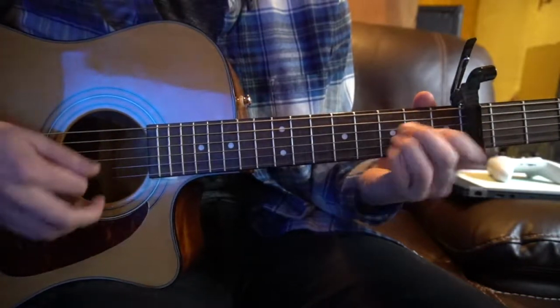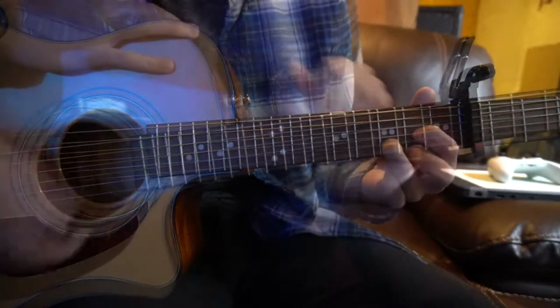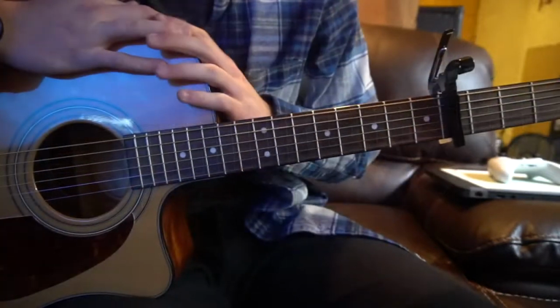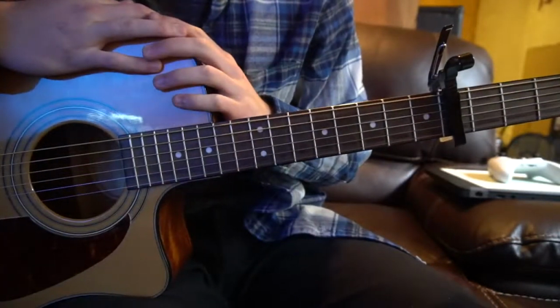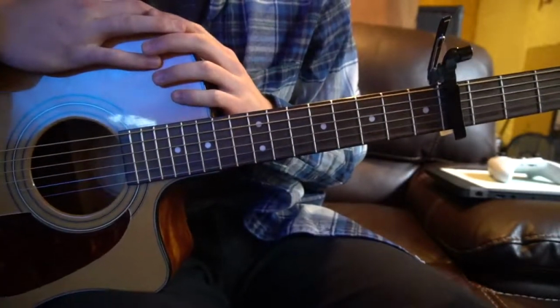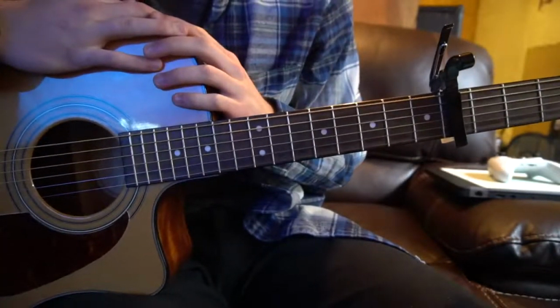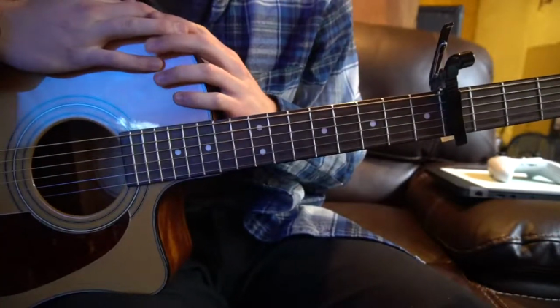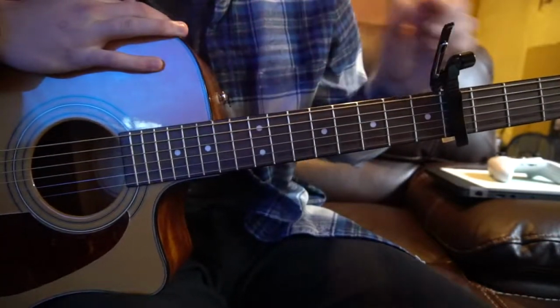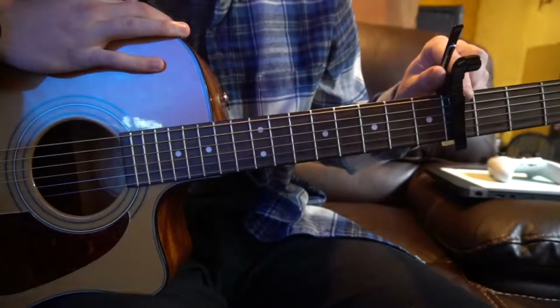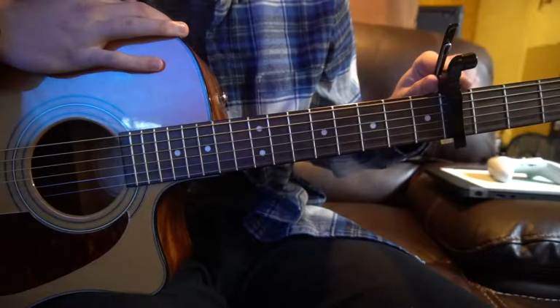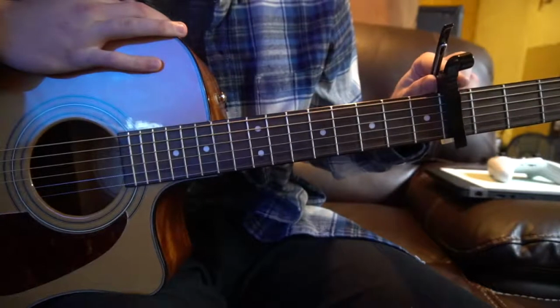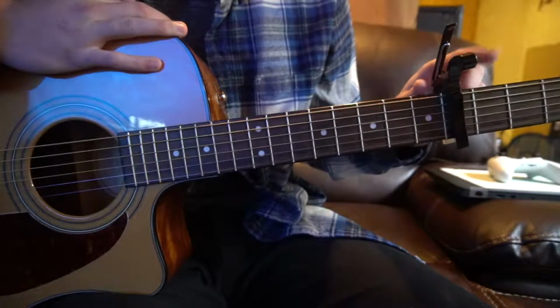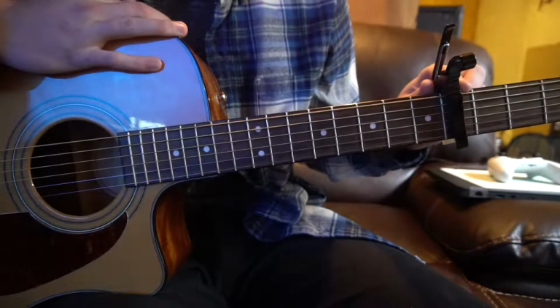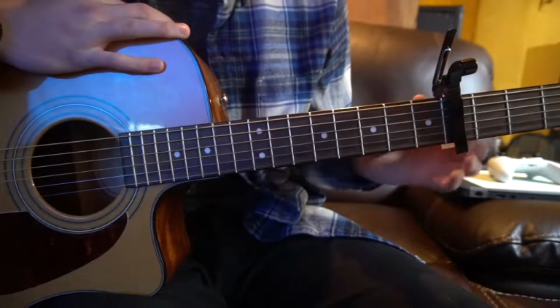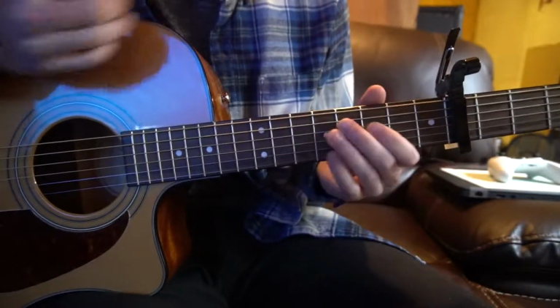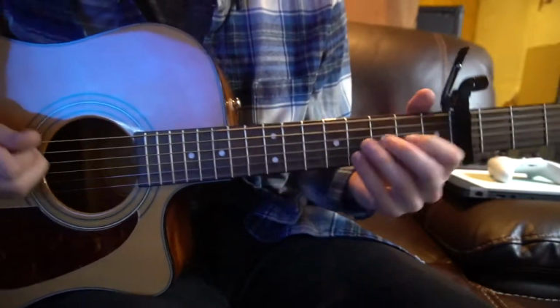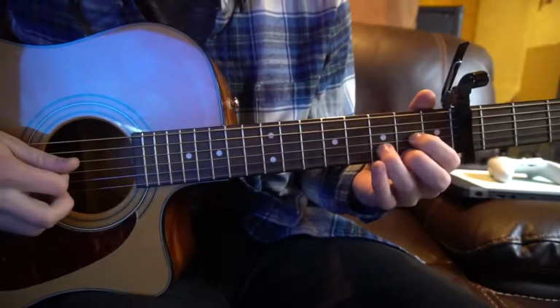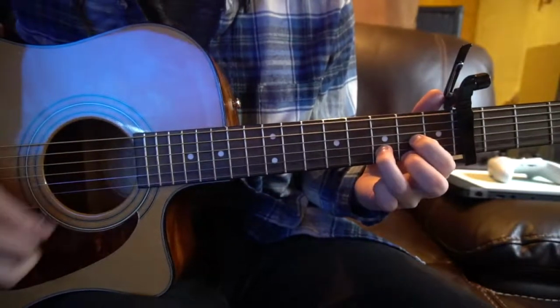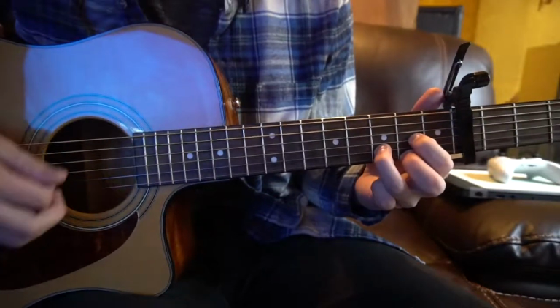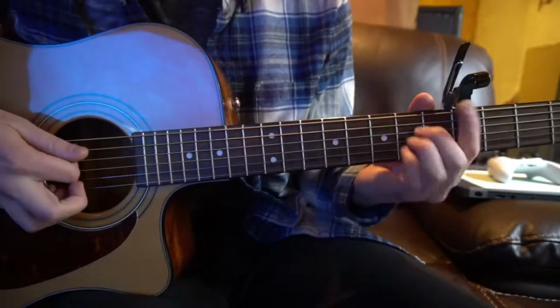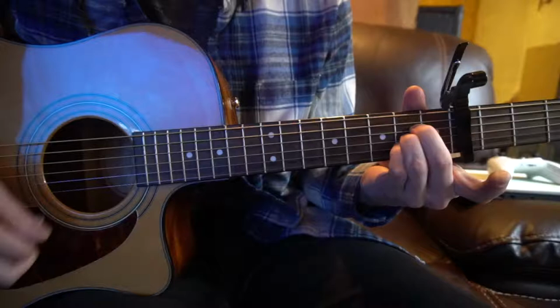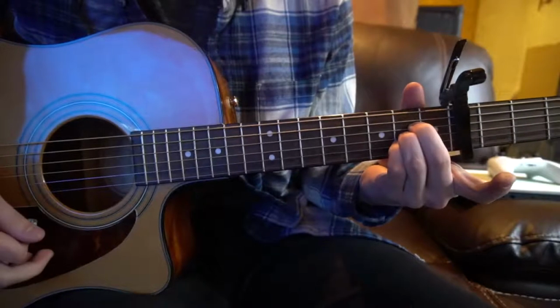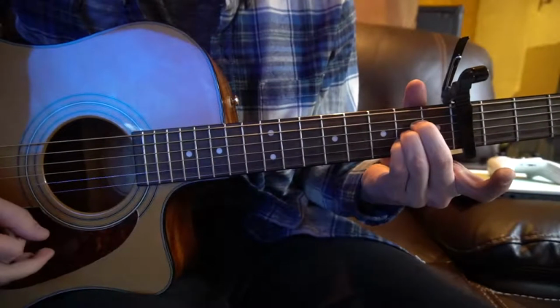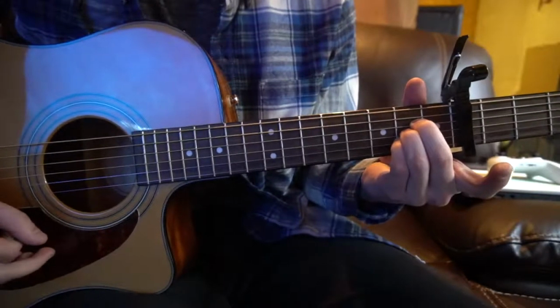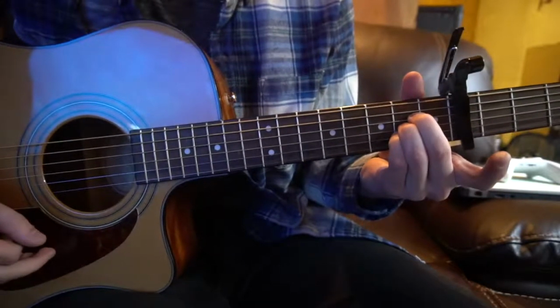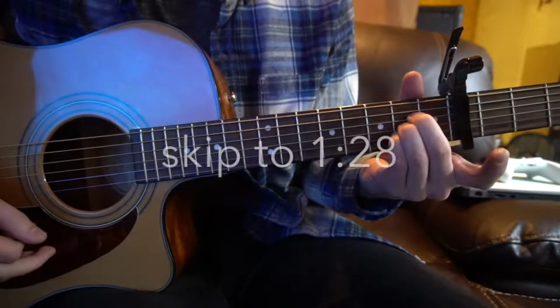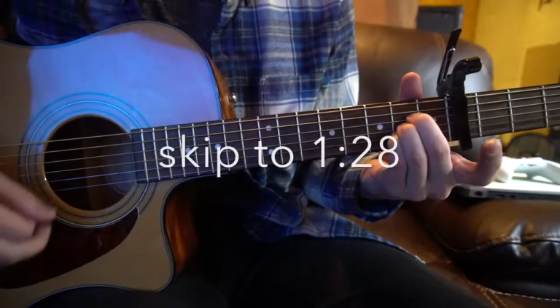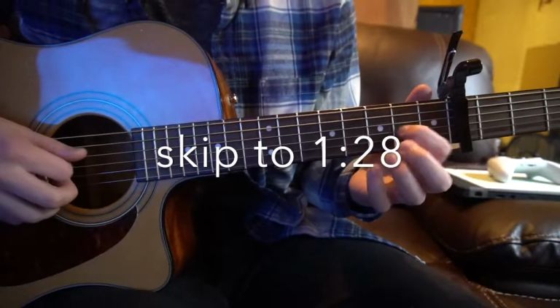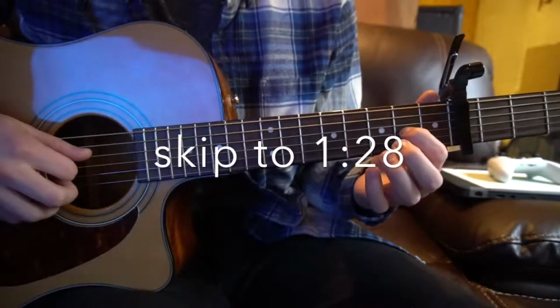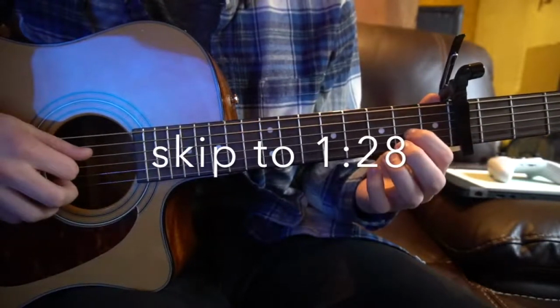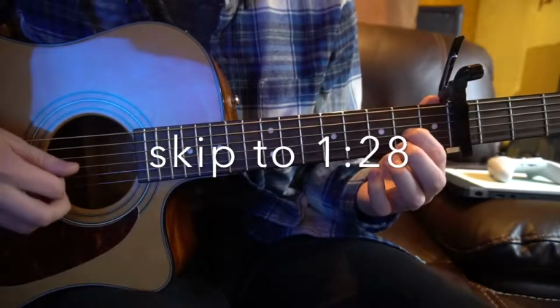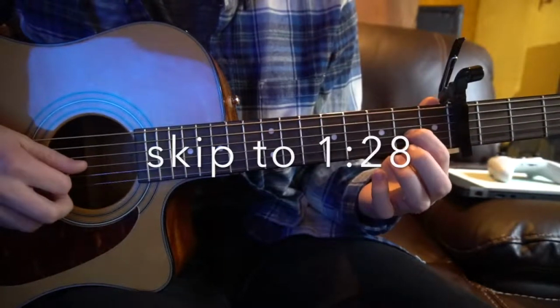This is a tutorial on how to play Young Man by Justin Timberlake. We're in standard tuning with a capo on the fourth fret. We've got two chords: a D chord and an A chord. If you know how to play those chords, go ahead and skip ahead. Otherwise, I'll be teaching how to play those real quickly here.